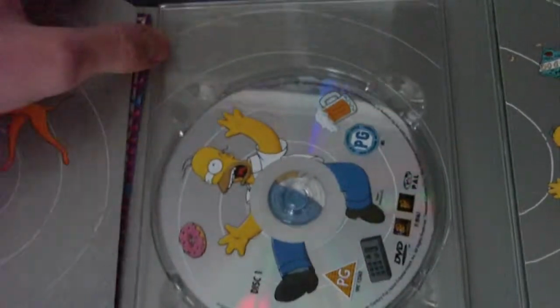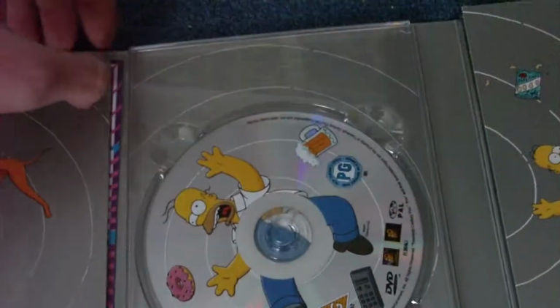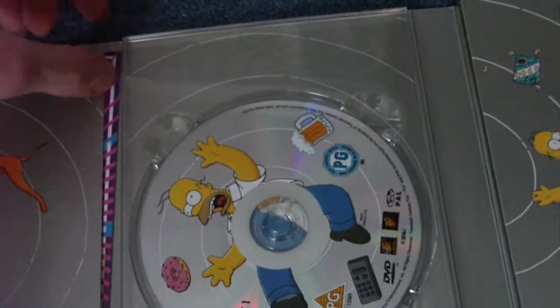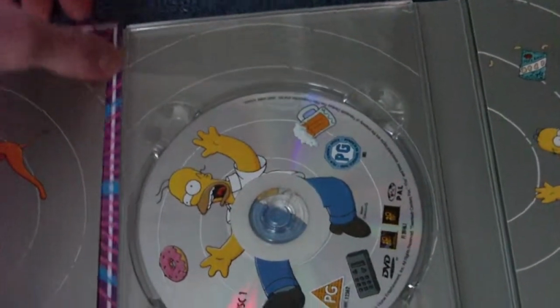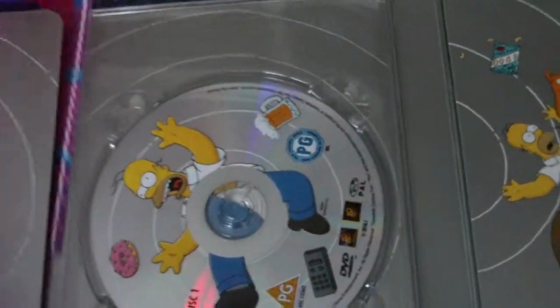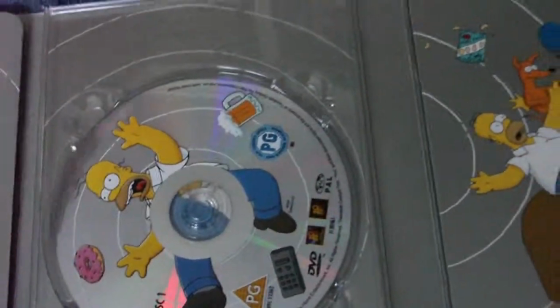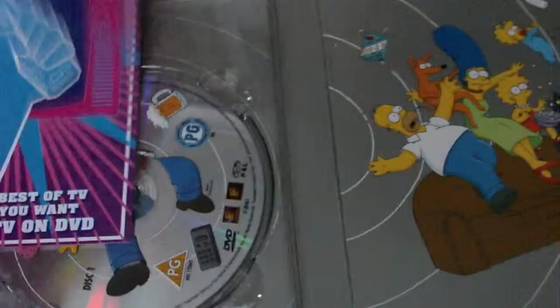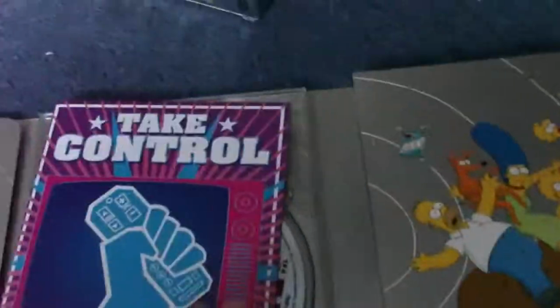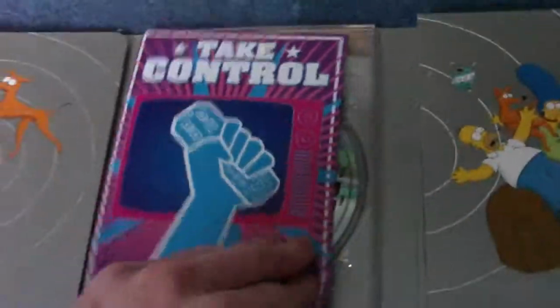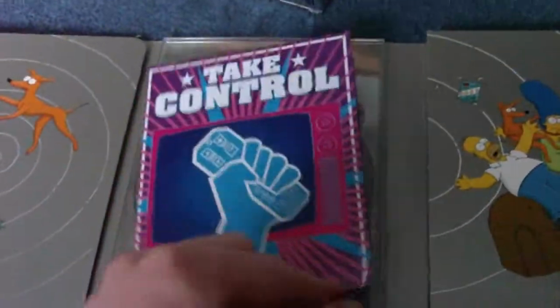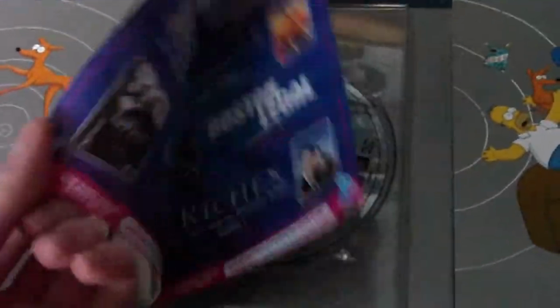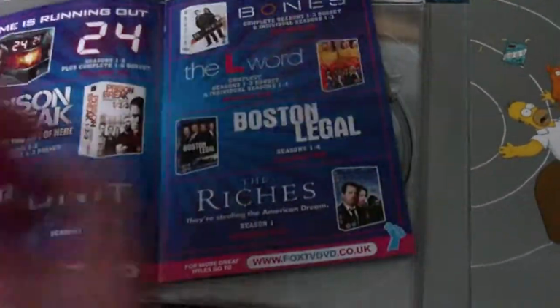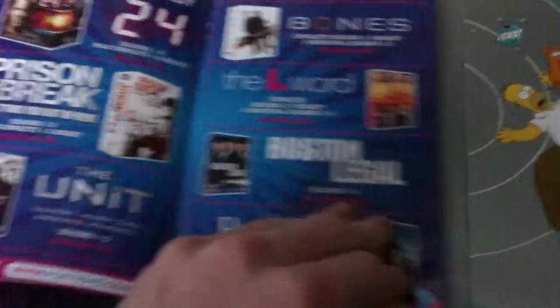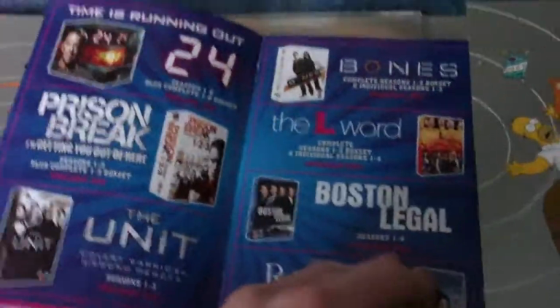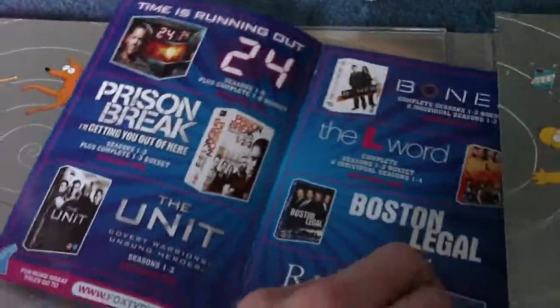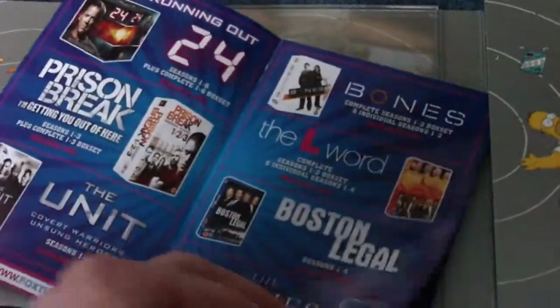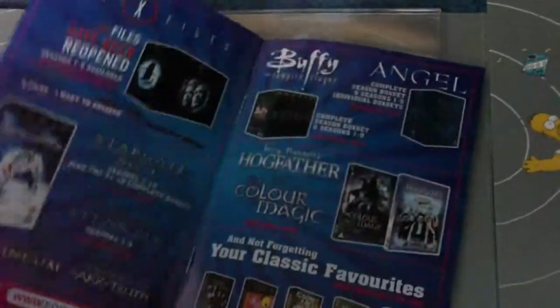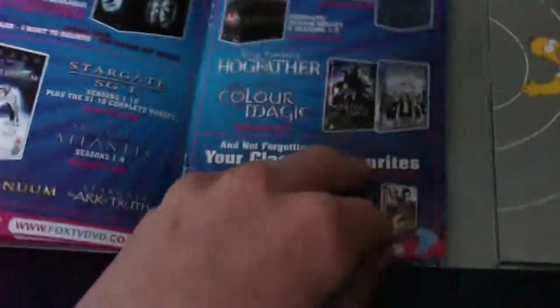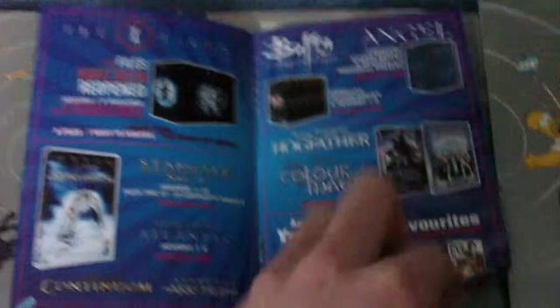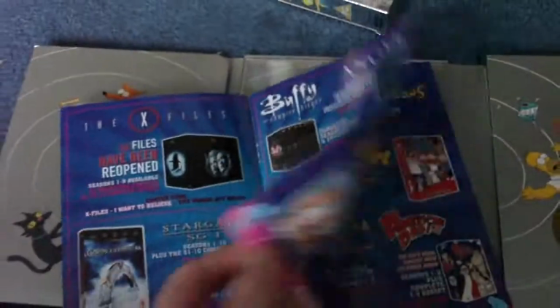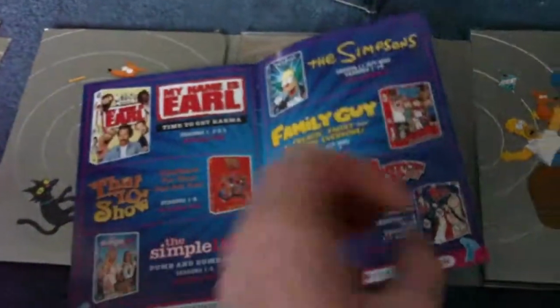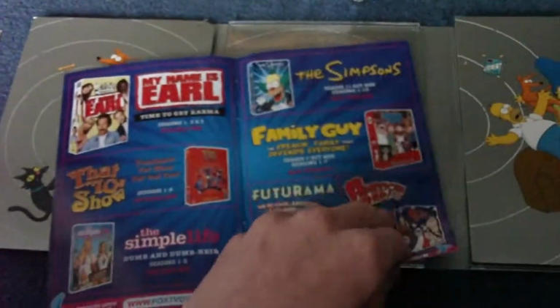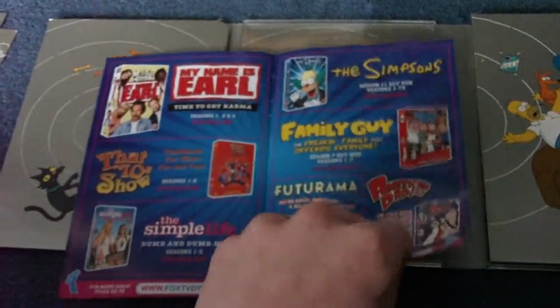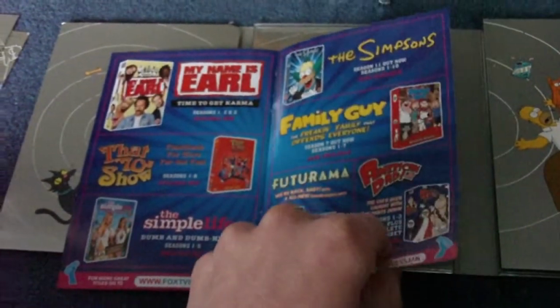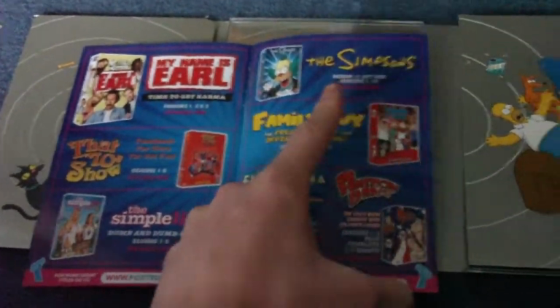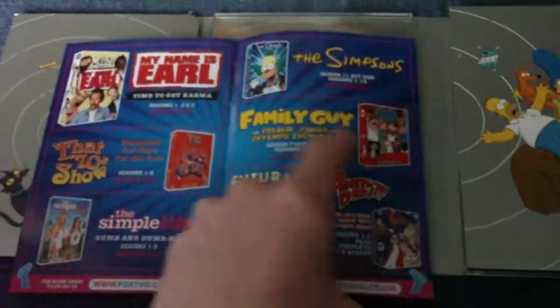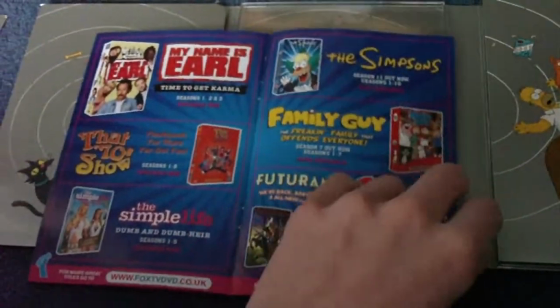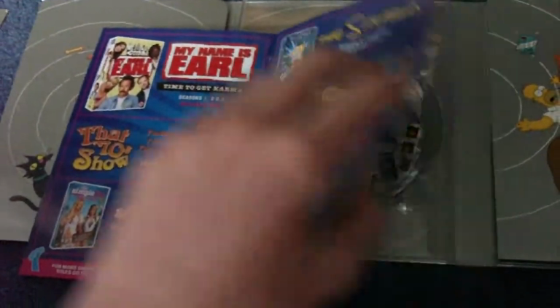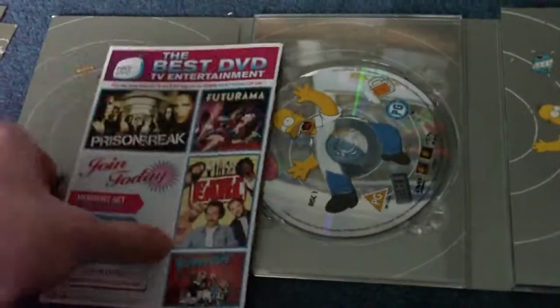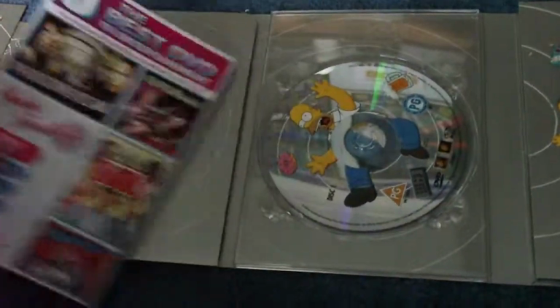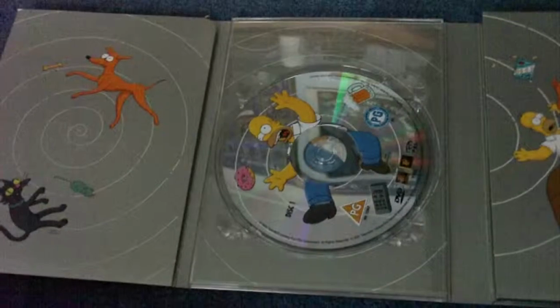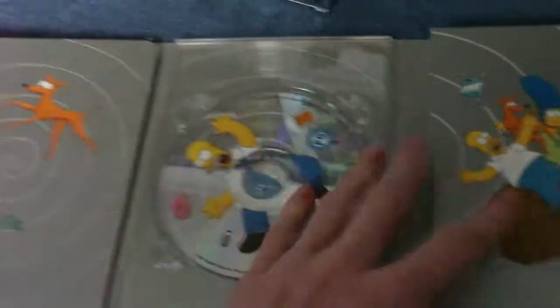Also, I don't know whether this comes in everyone's, but this is just other stuff by Fox, basically. Season 11.